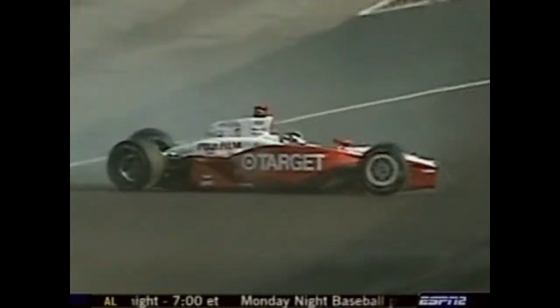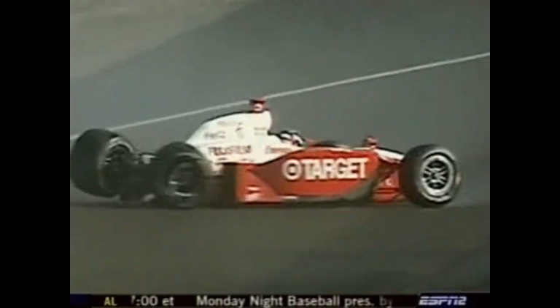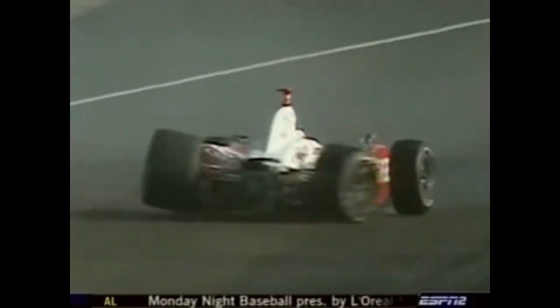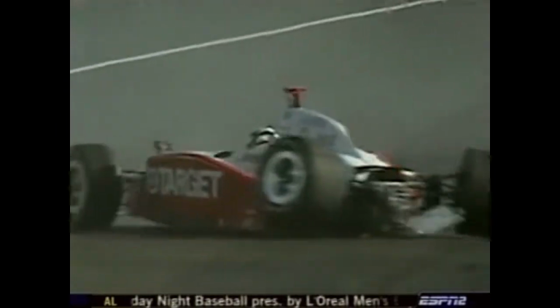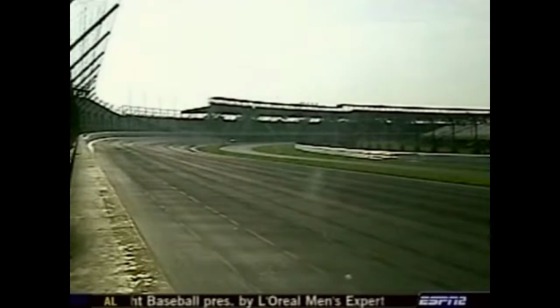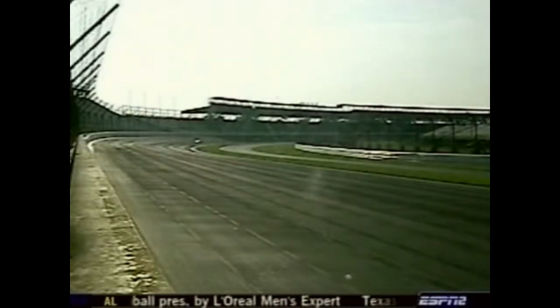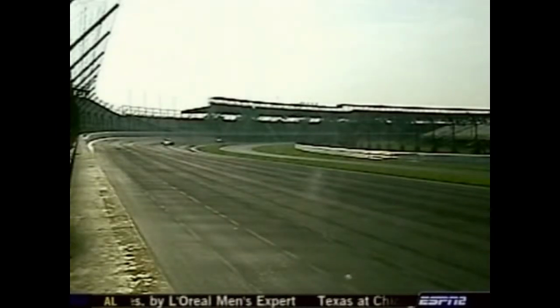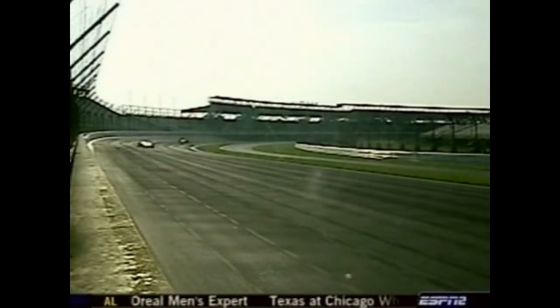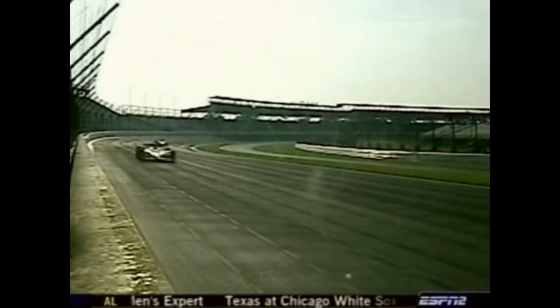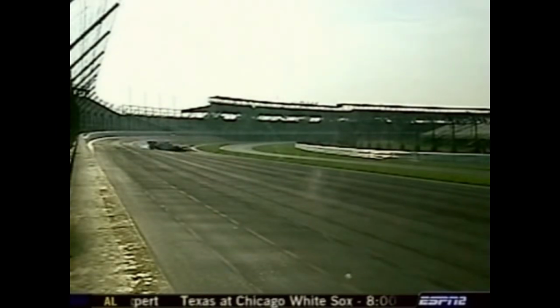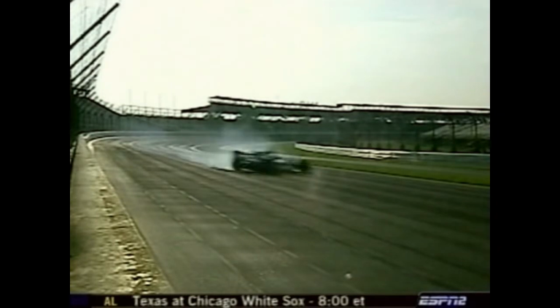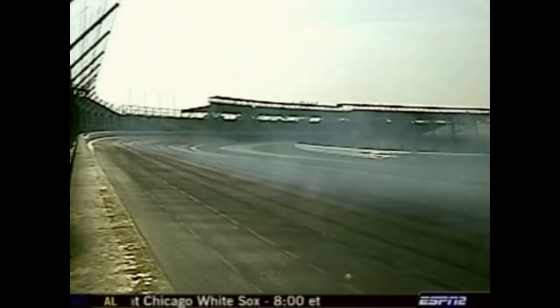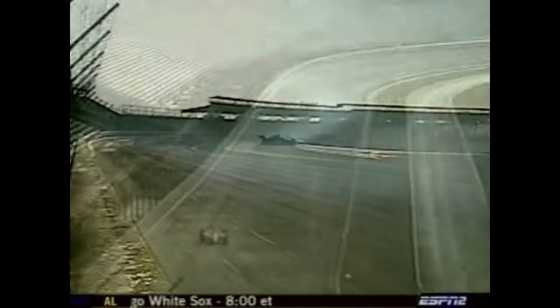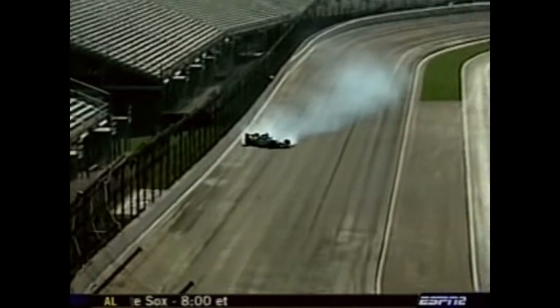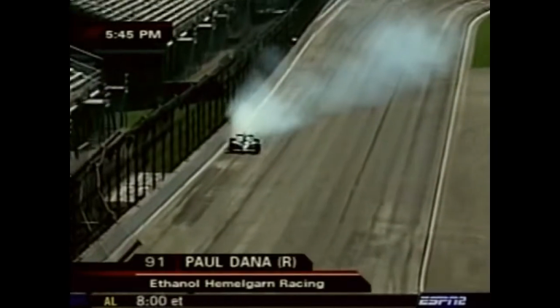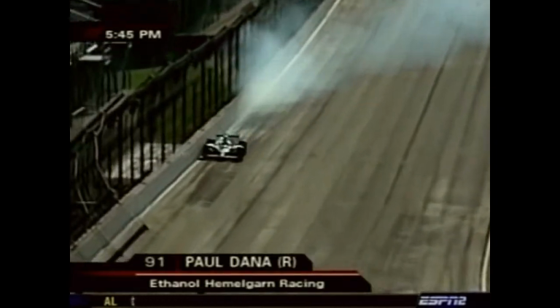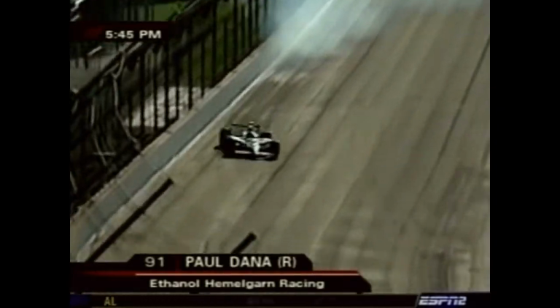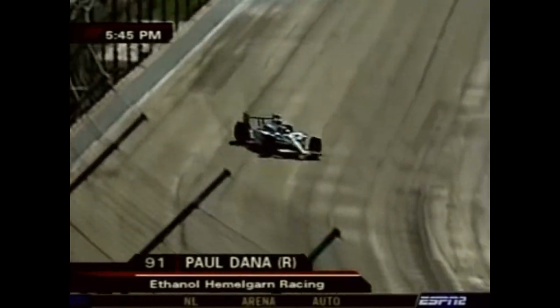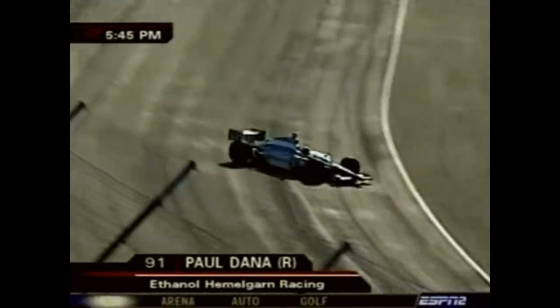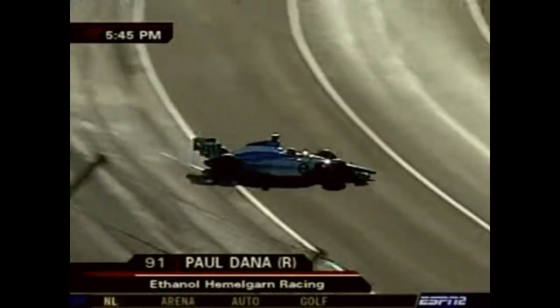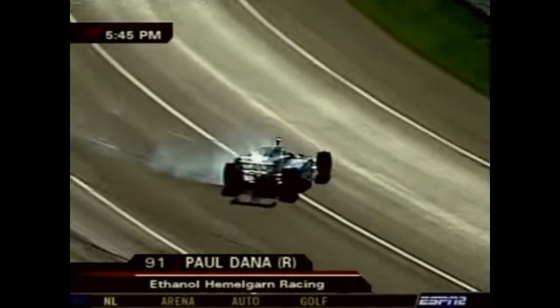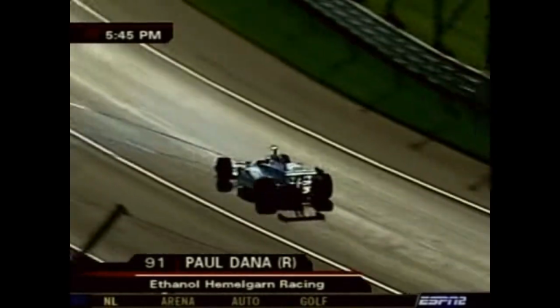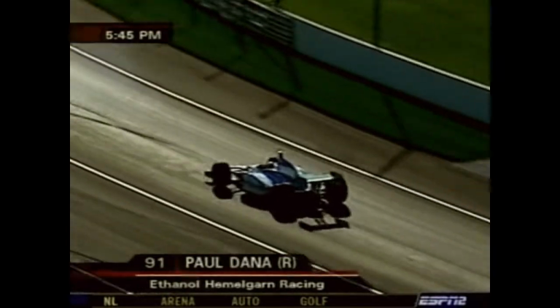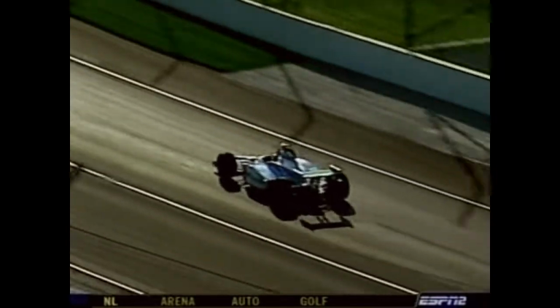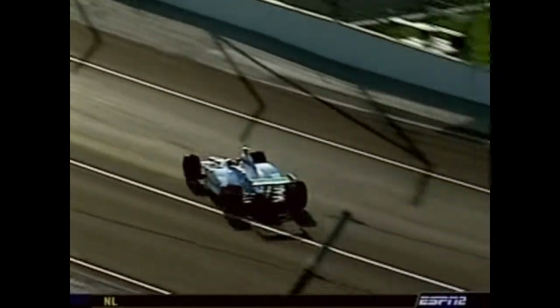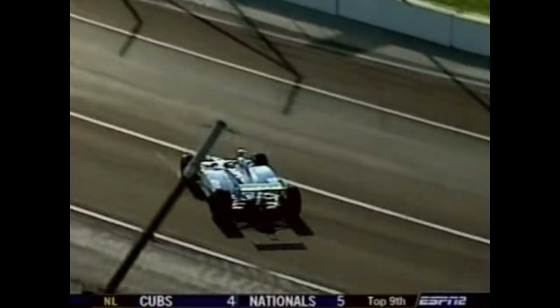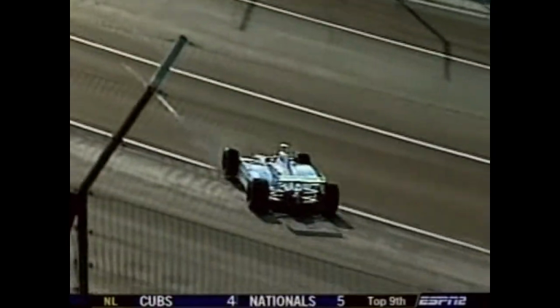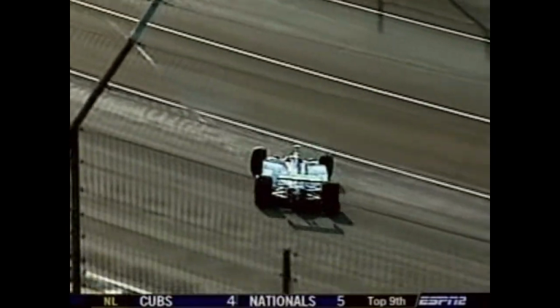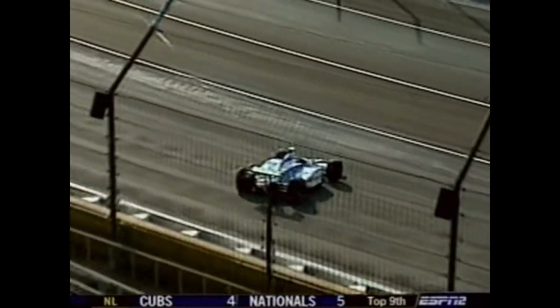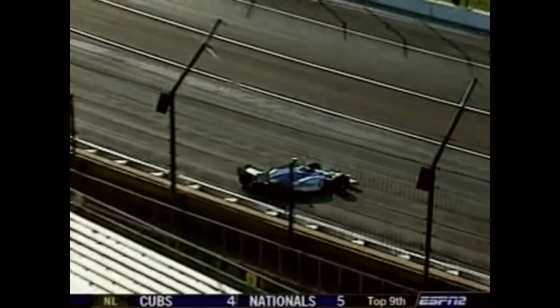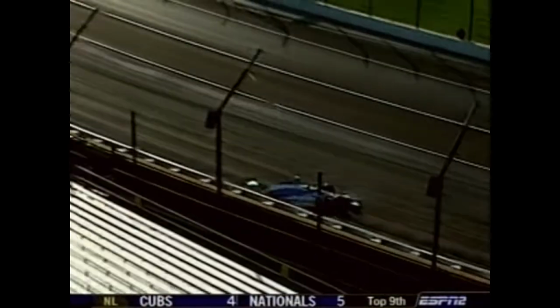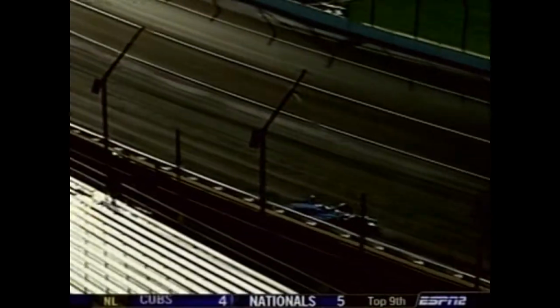Later in the day, with just 15 minutes to go in practice, rookie Paul Dana had his troubles in the exact same spot. Coming out of turn two, the car spun — the ethanol machine. Minimal to no contact on that car, but that would not be the end of the week for Dana.